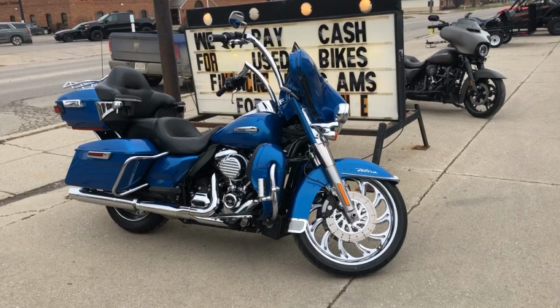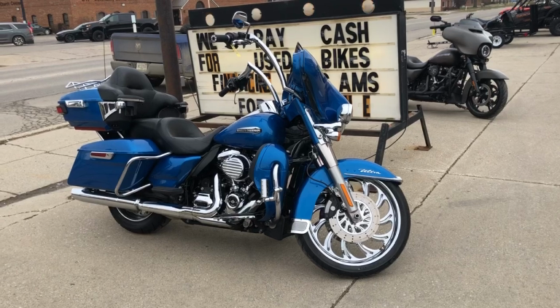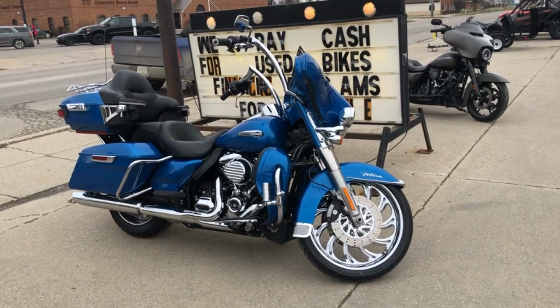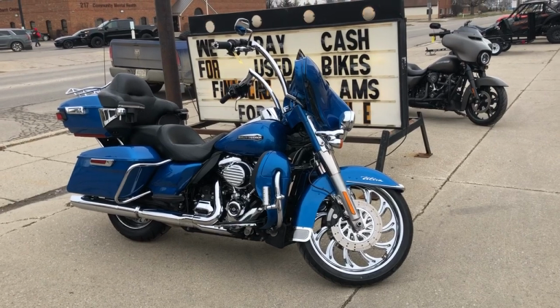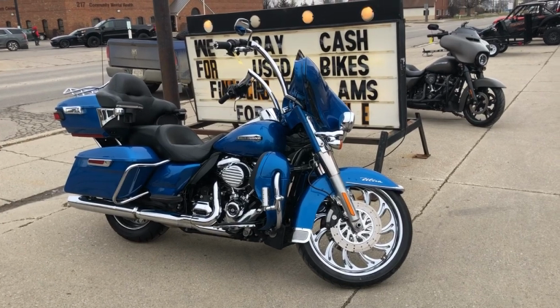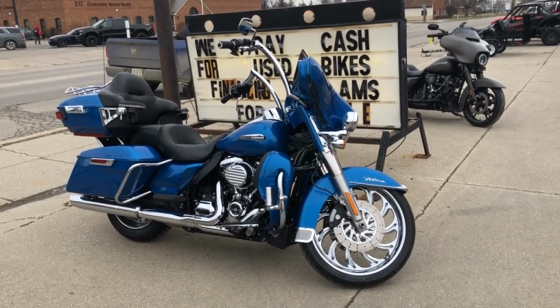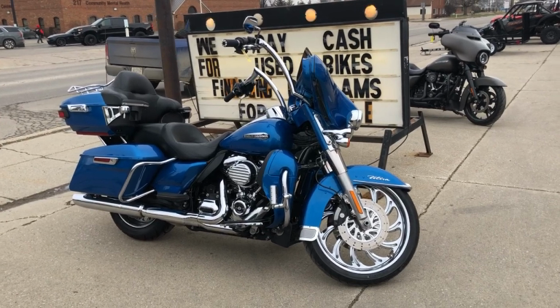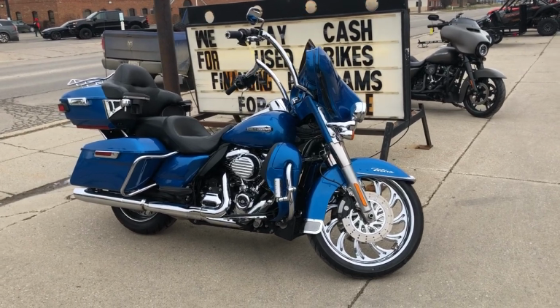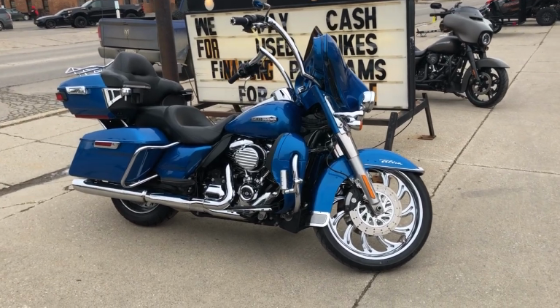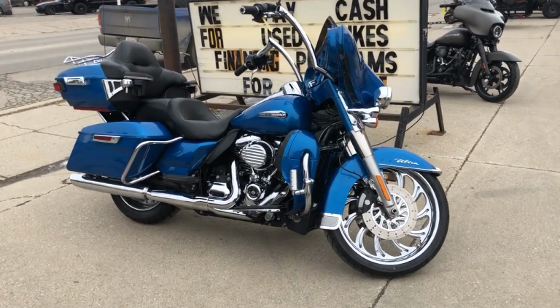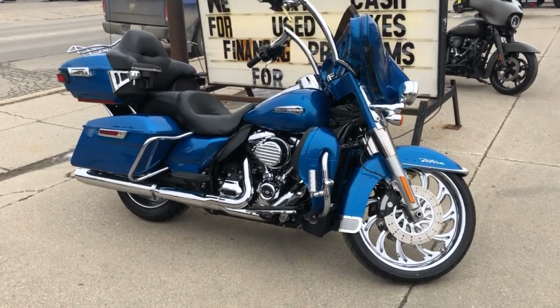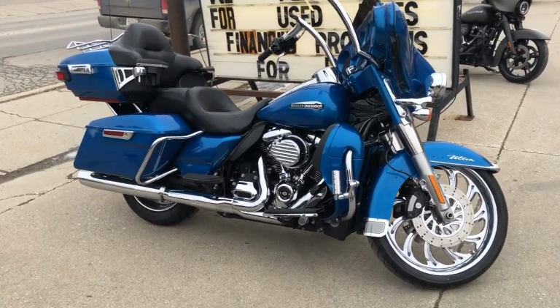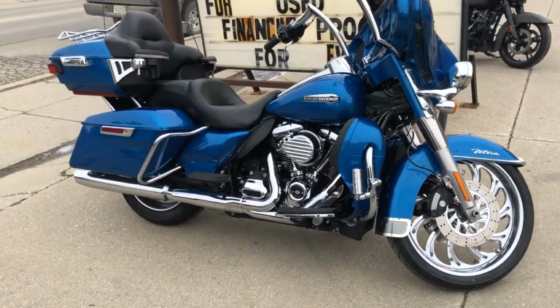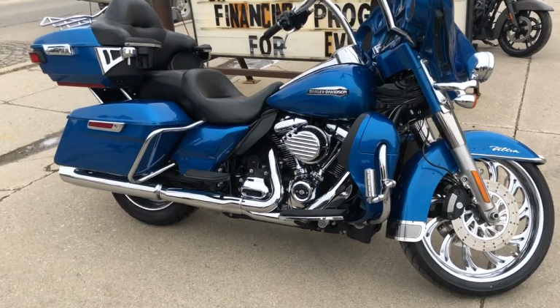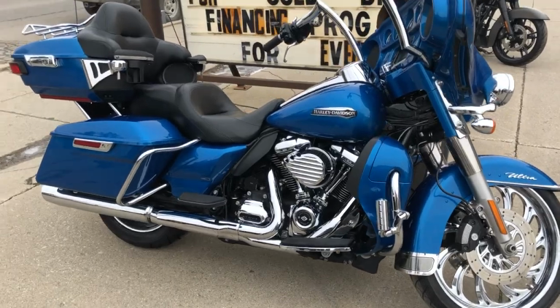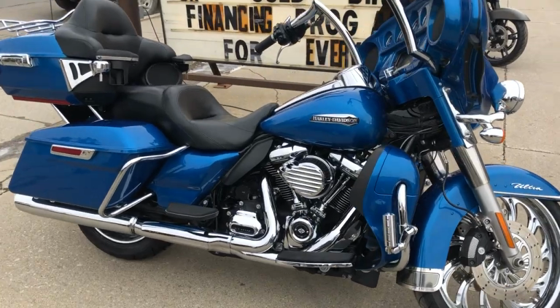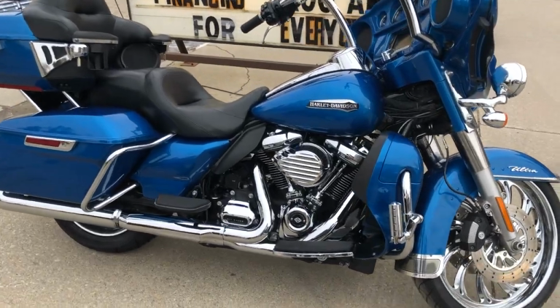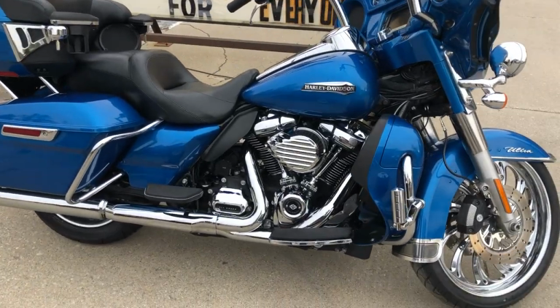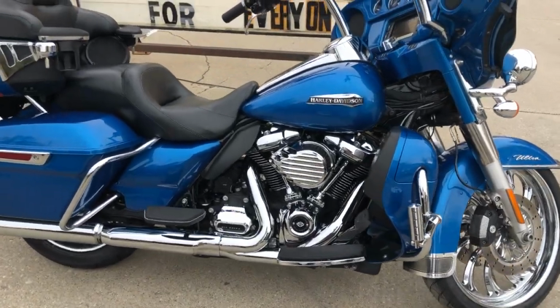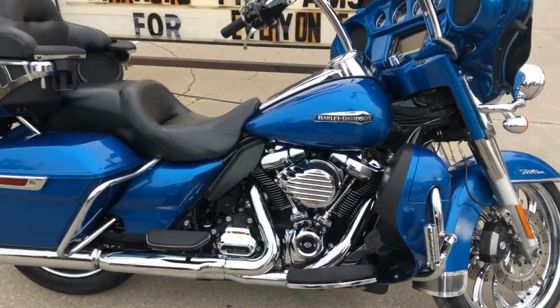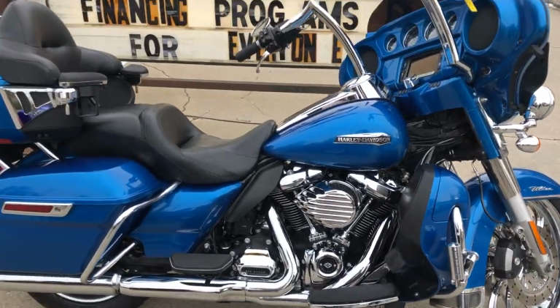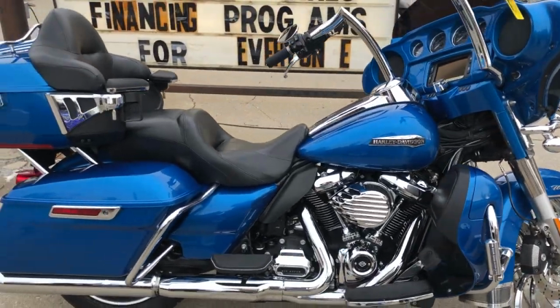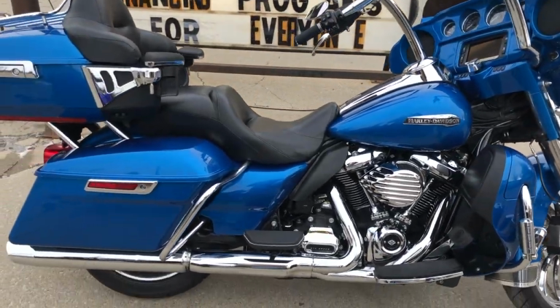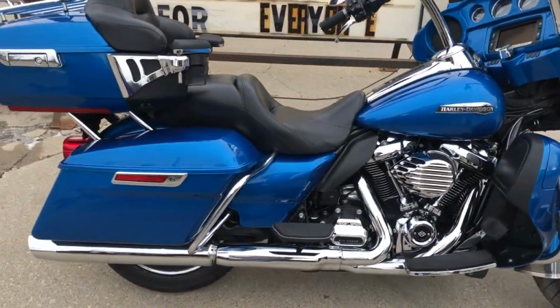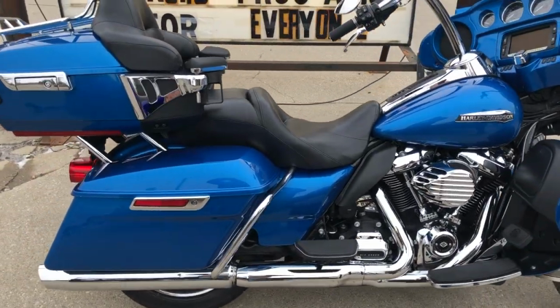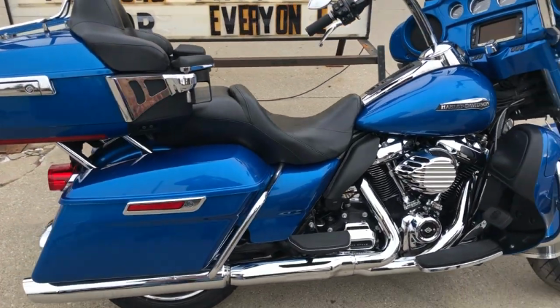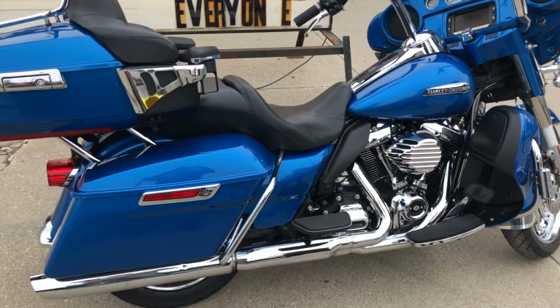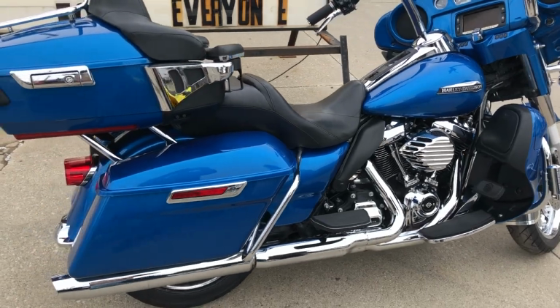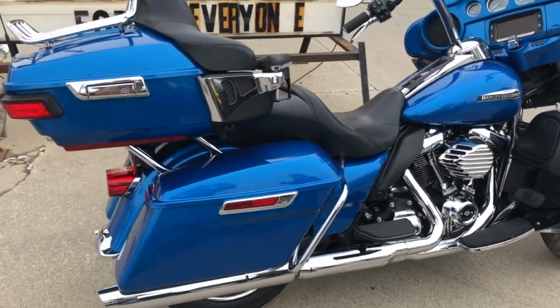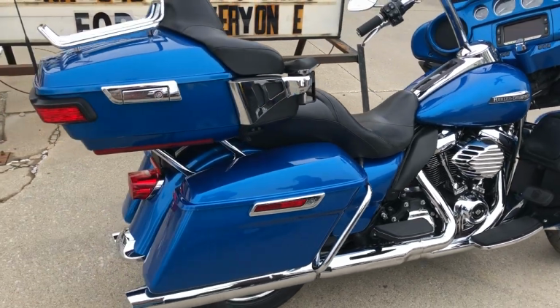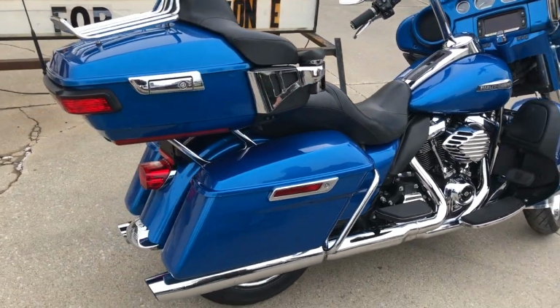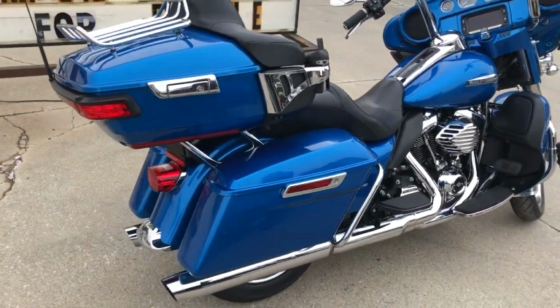Hi guys, ApprovalPowerSports.com here. We have a used Harley Ultra Classic for sale with a 21-inch chrome wheel. Look at that wheel and look at all the chrome dripping off the motor. This Ultra Classic will turn heads everywhere you go.